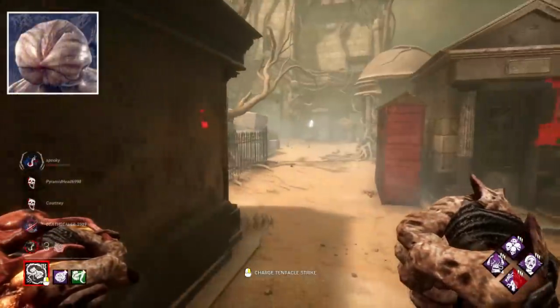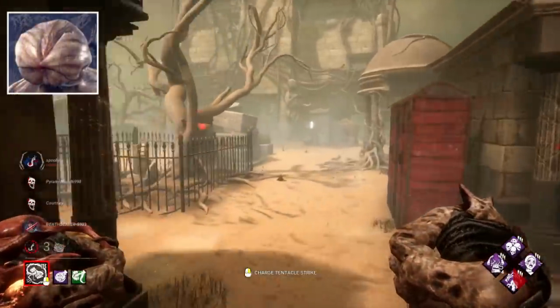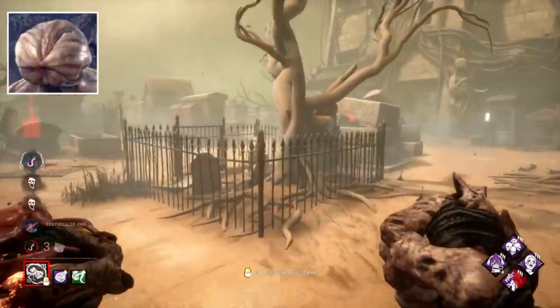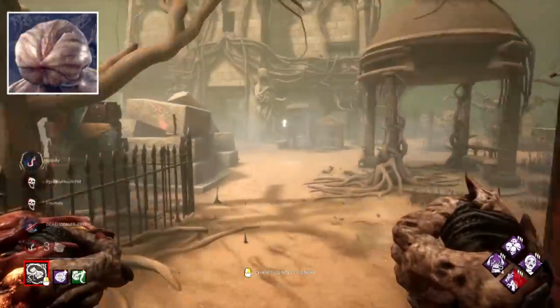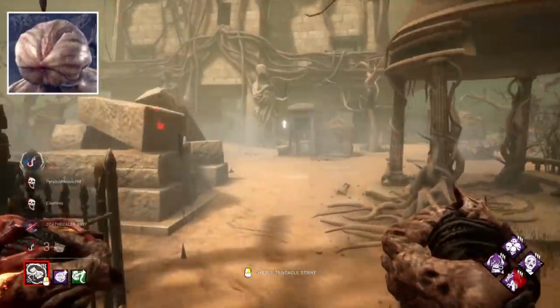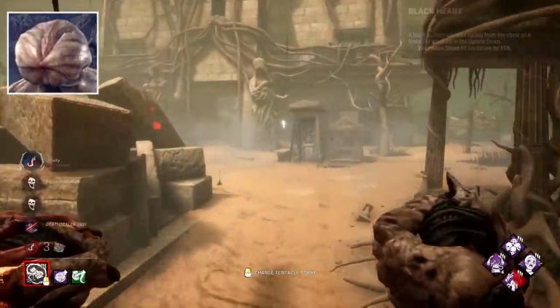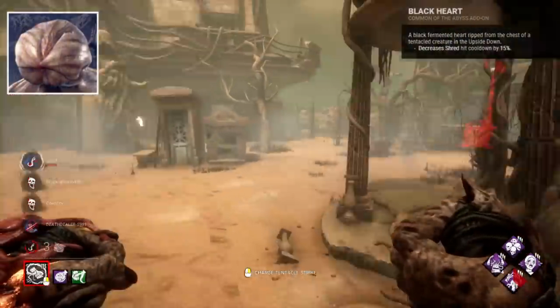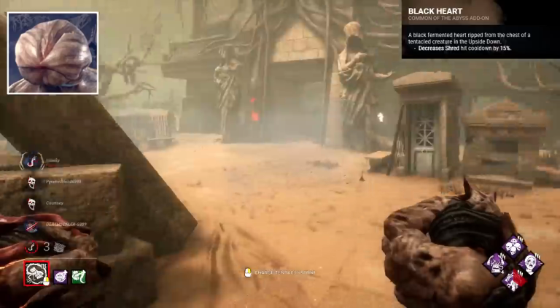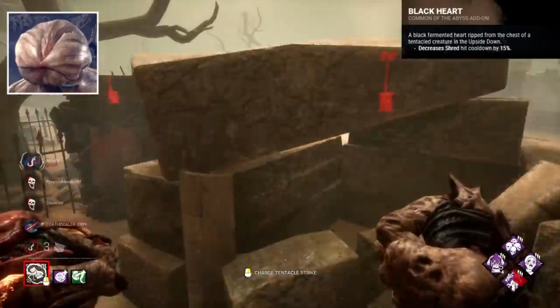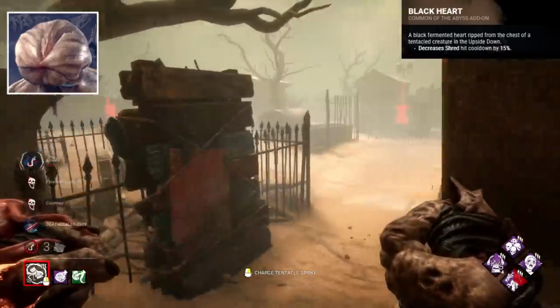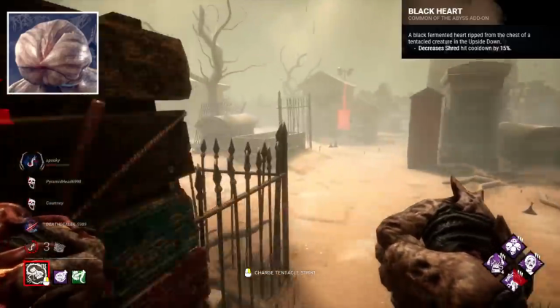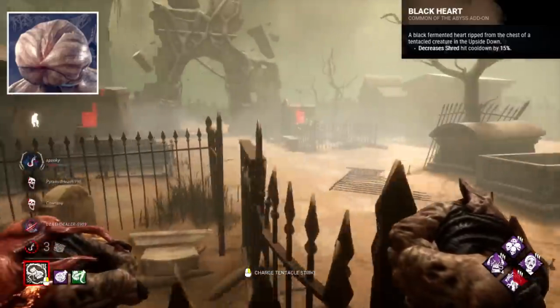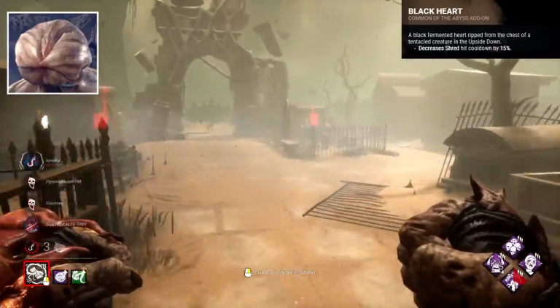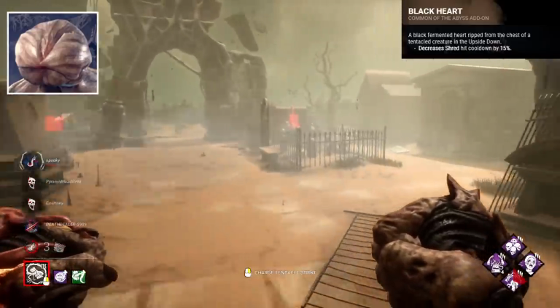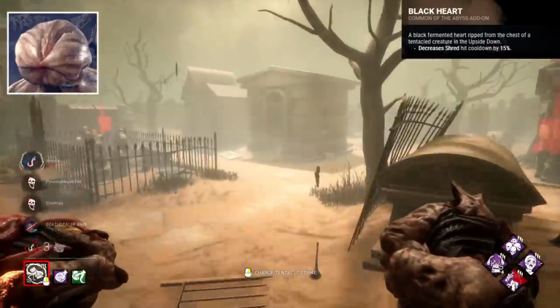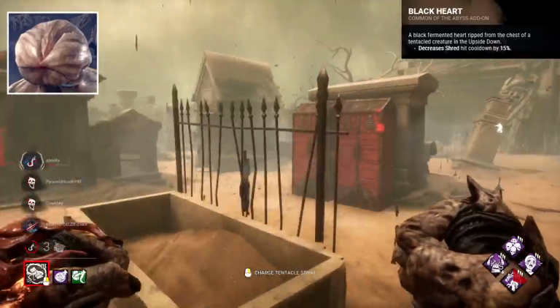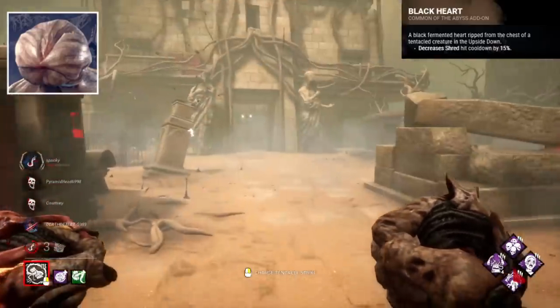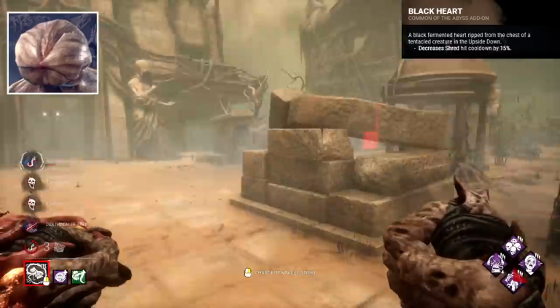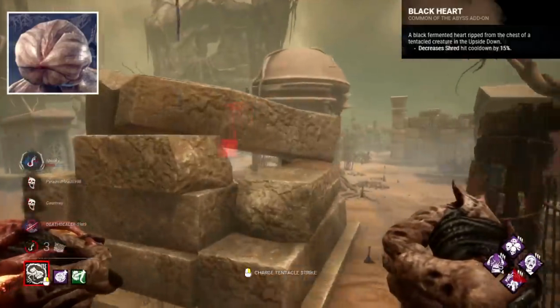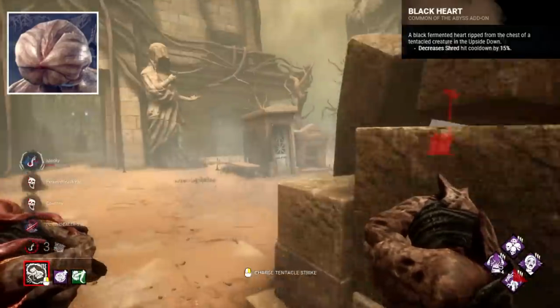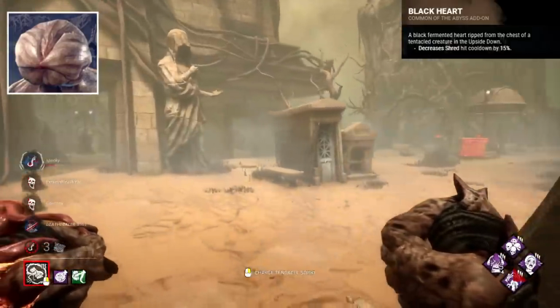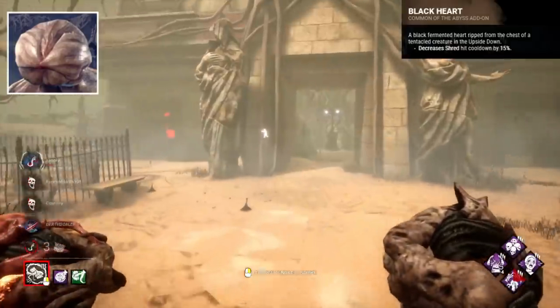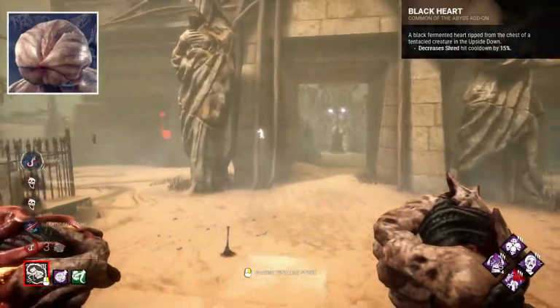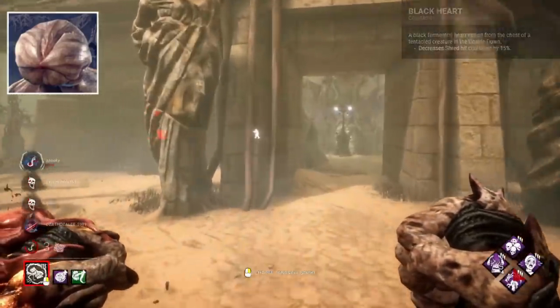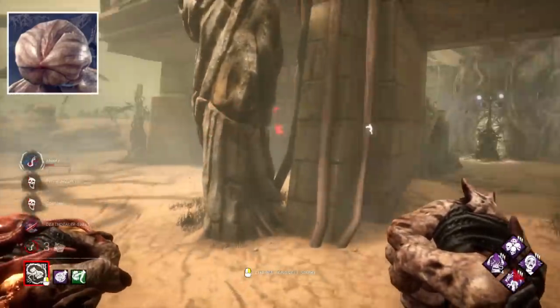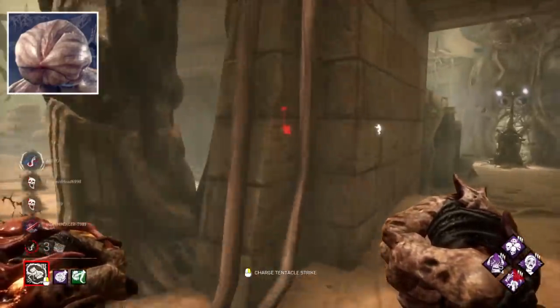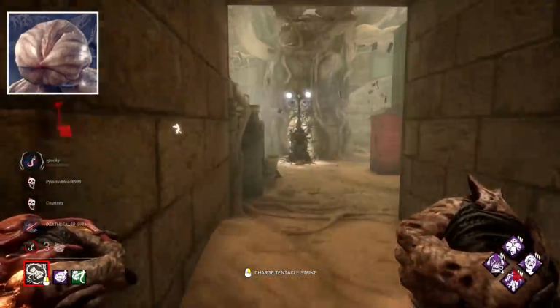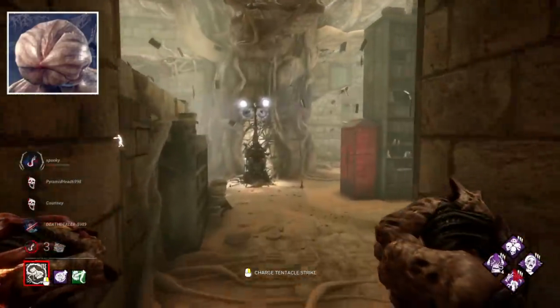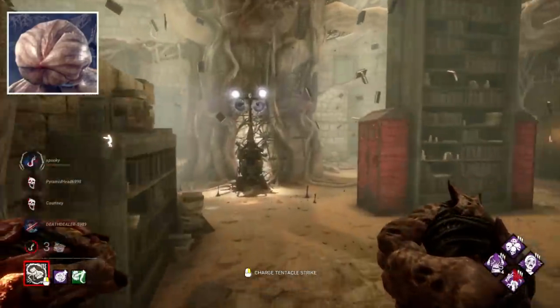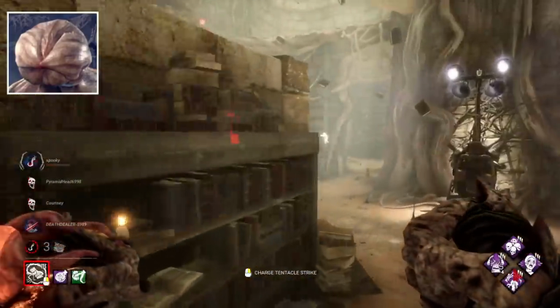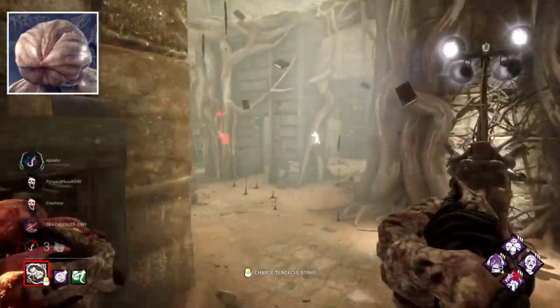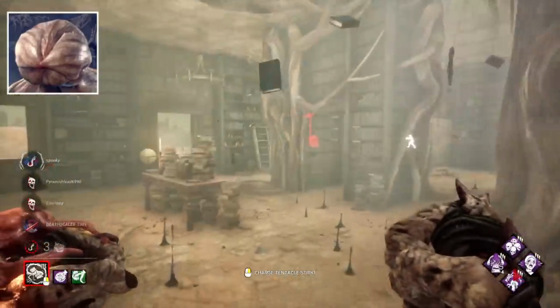Demogorgon's best add-on I actually think is Black Heart, which basically gives you a mini Save the Best for Last effect on your shred attacks. Great for Demo's chase-focused power. Bob's Glasses is a close second for similar reasons.